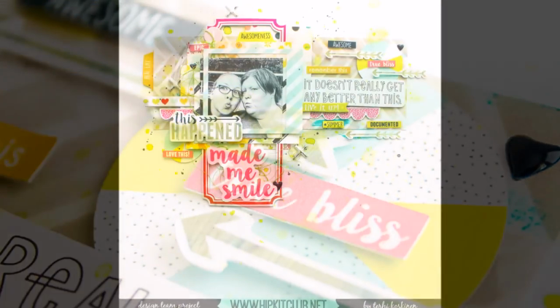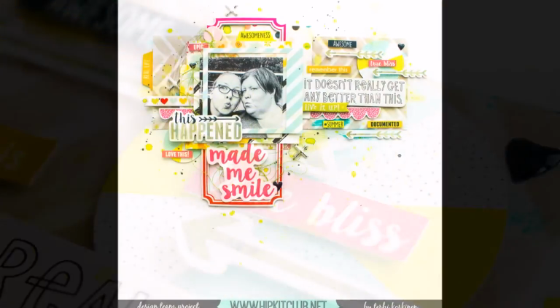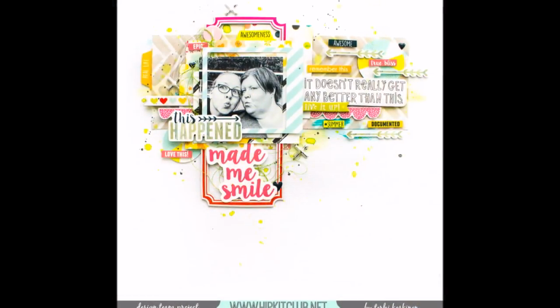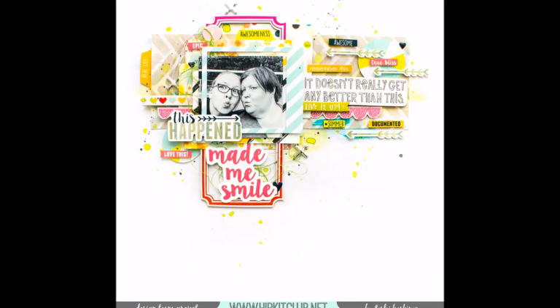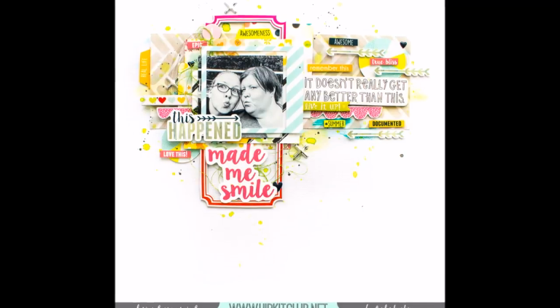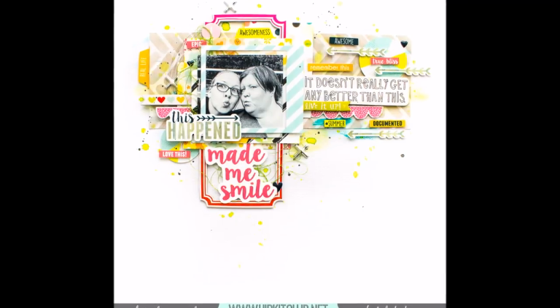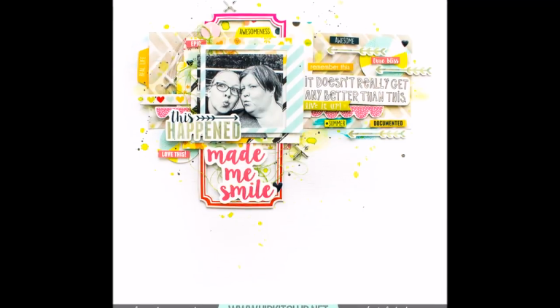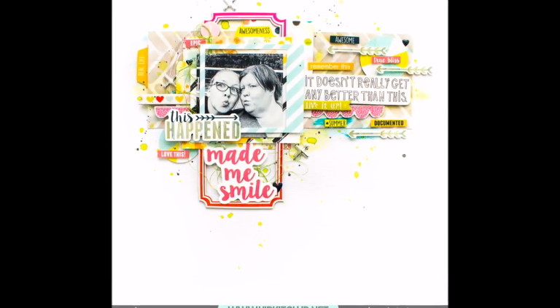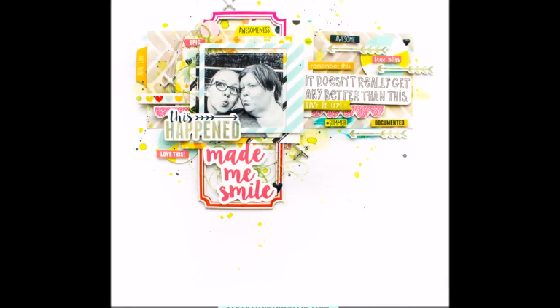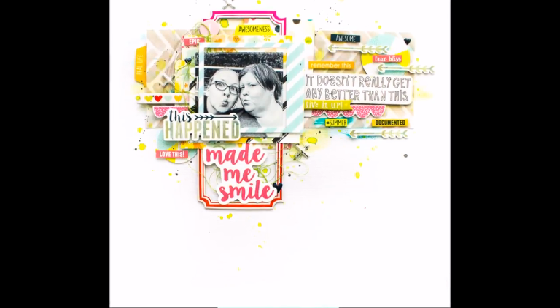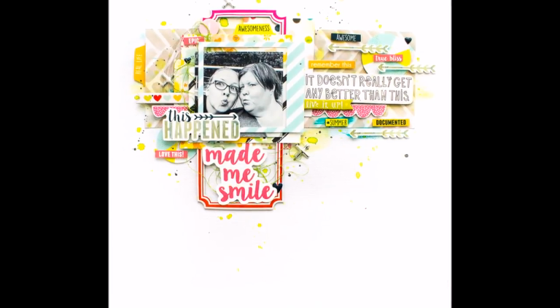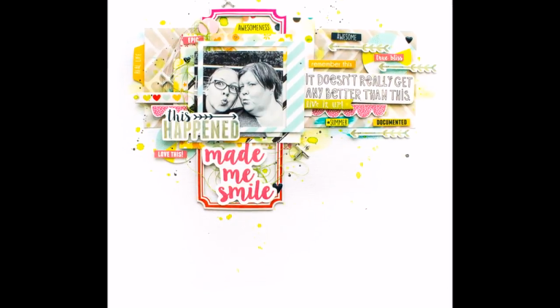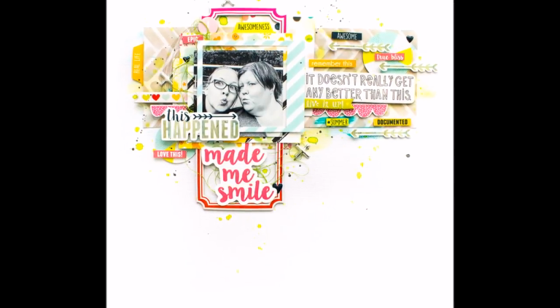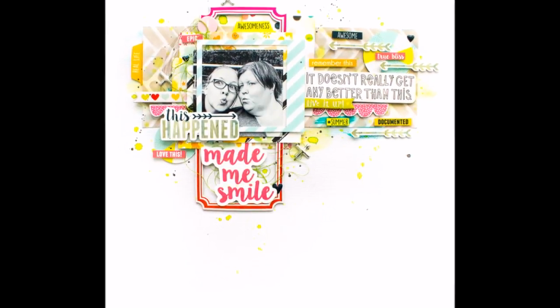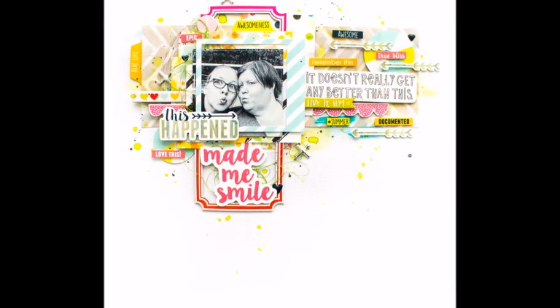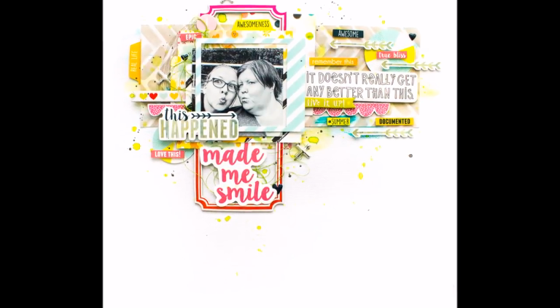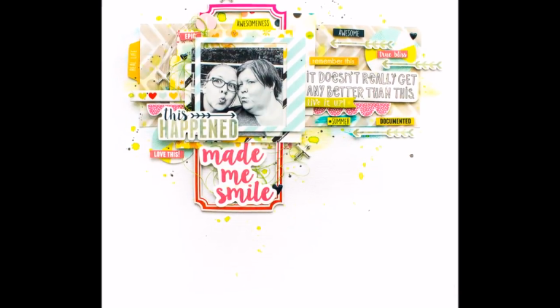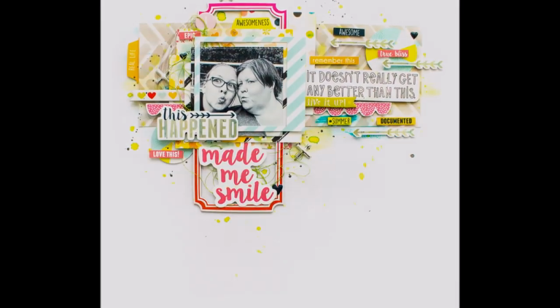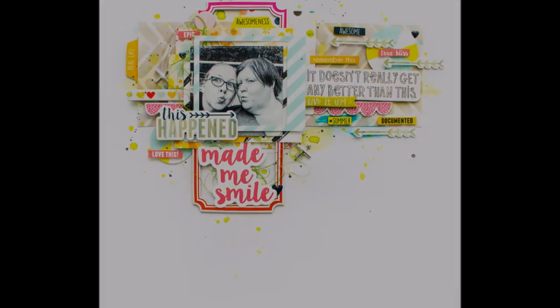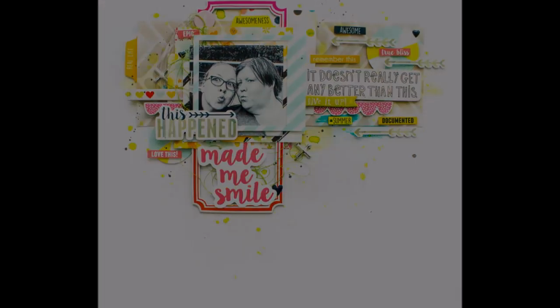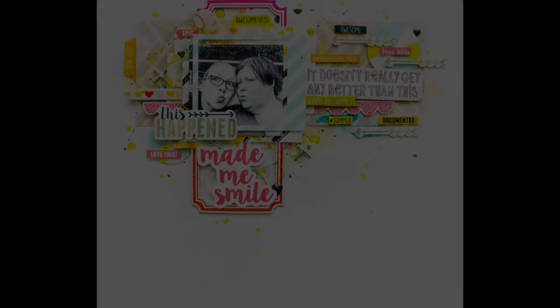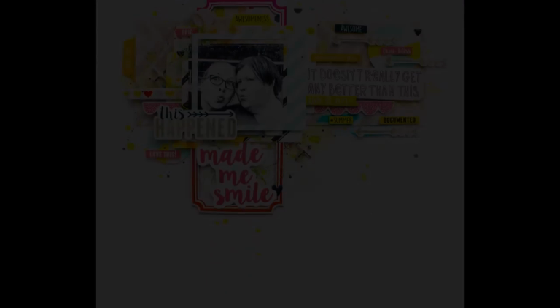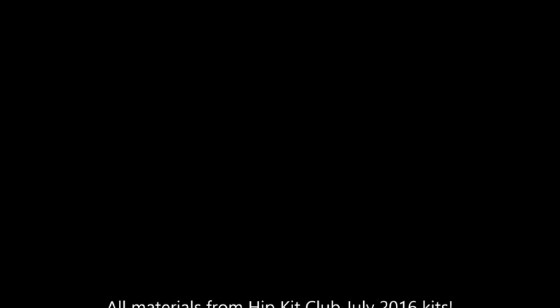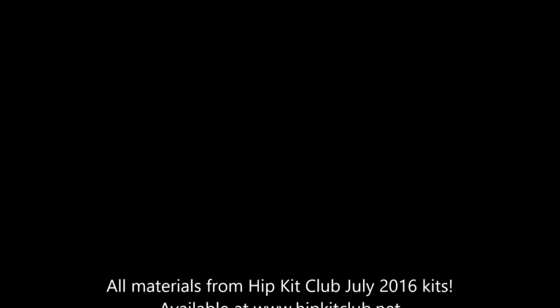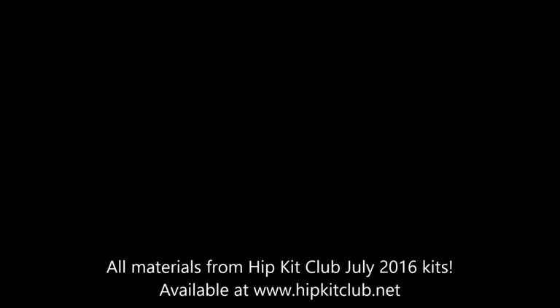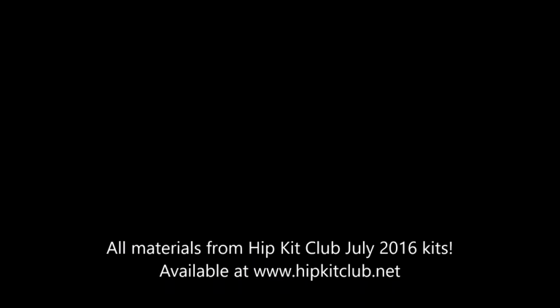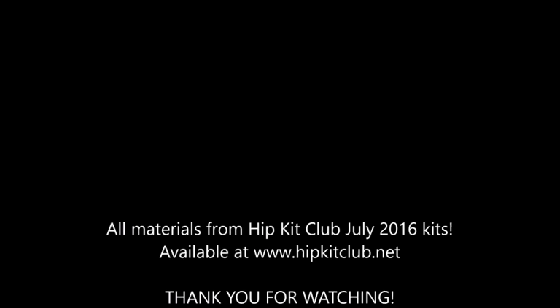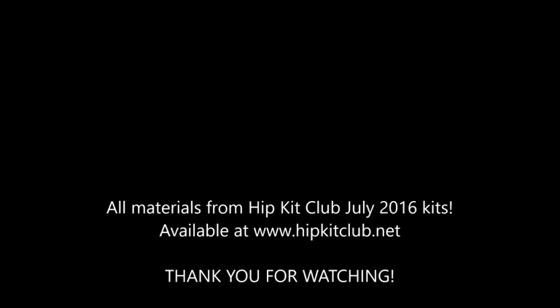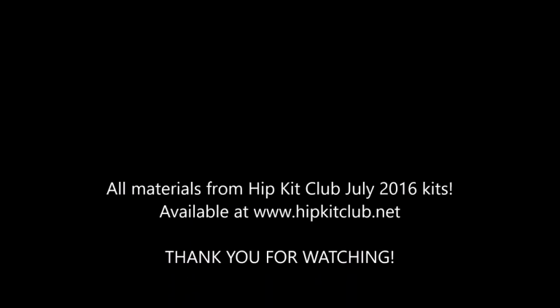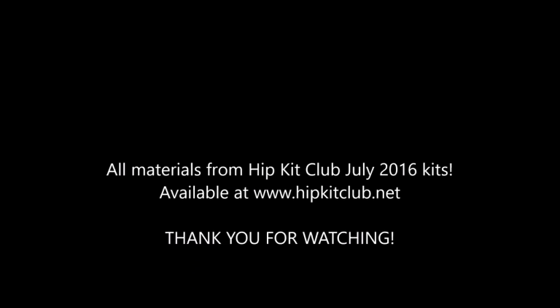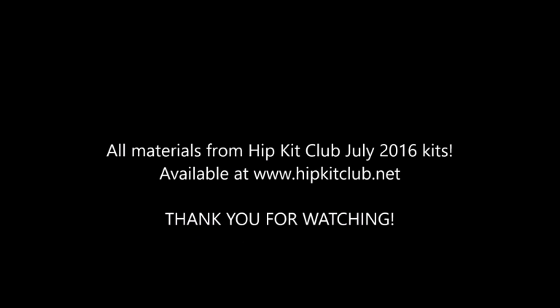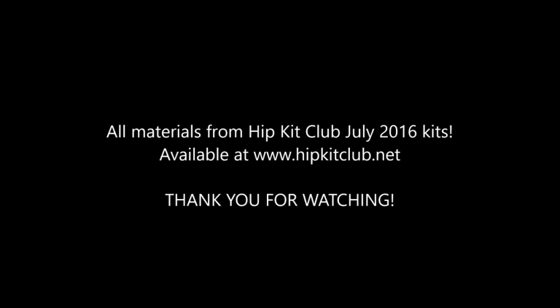So that was it — lots of words and lots of everything, but still I have this balanced layout. Thank you for watching and bye!